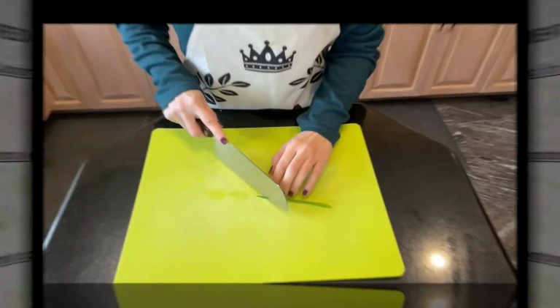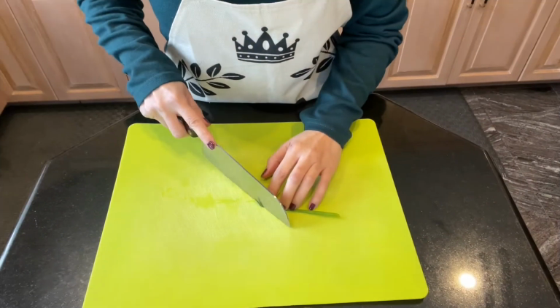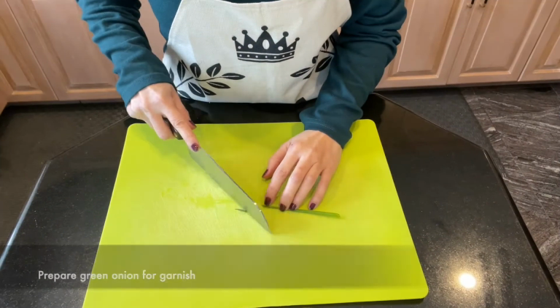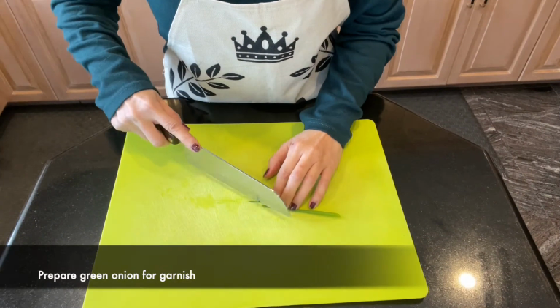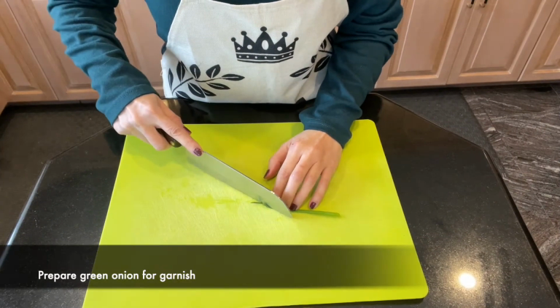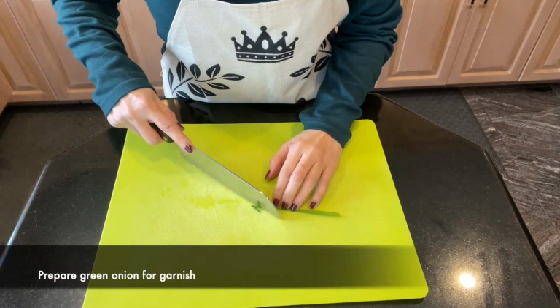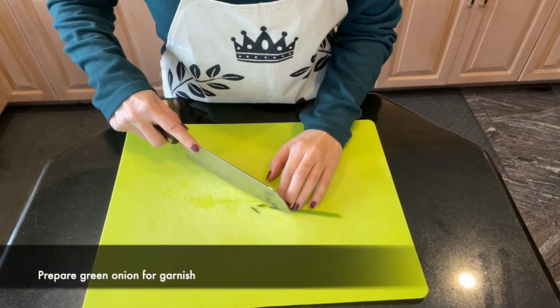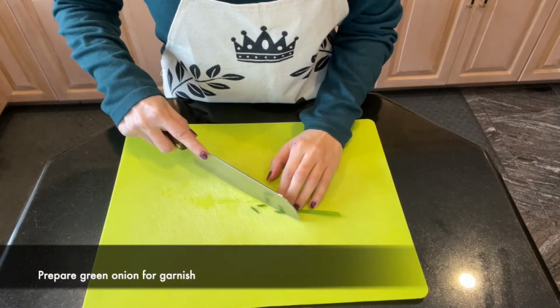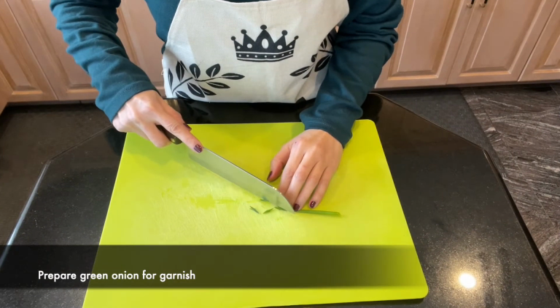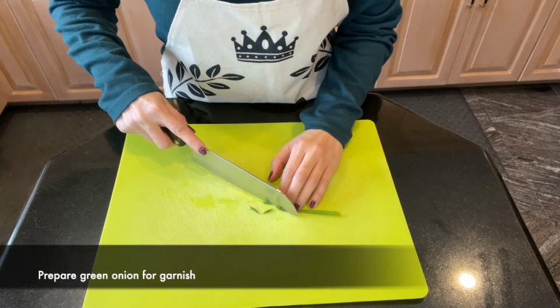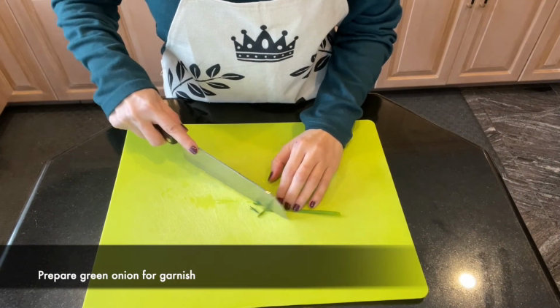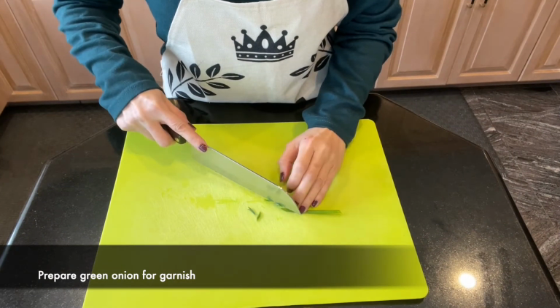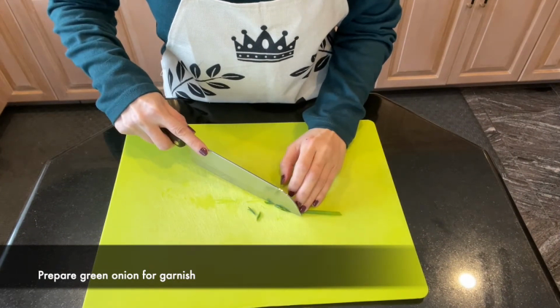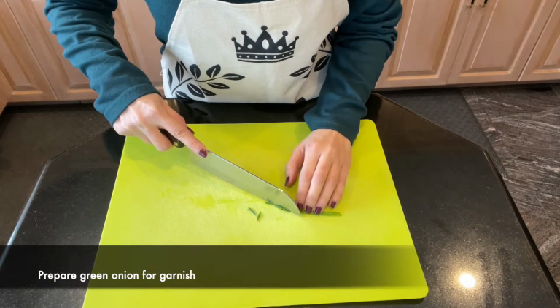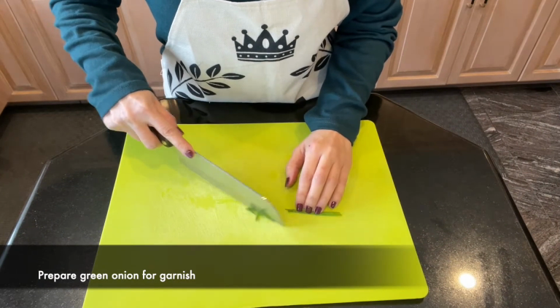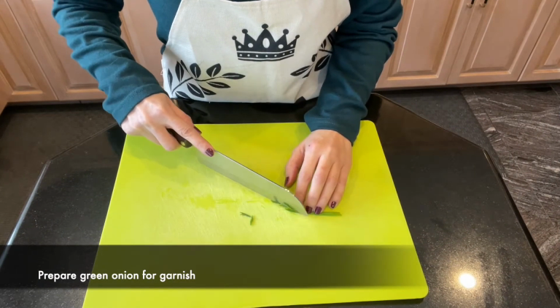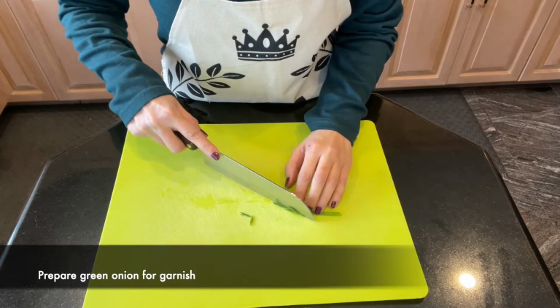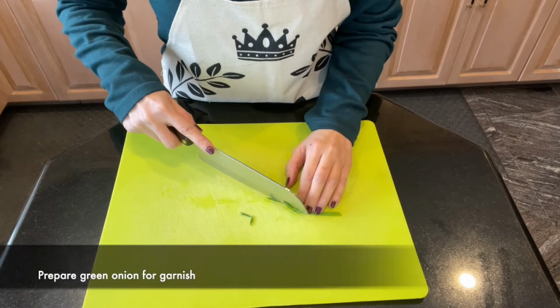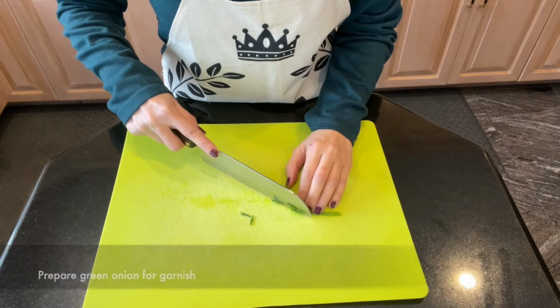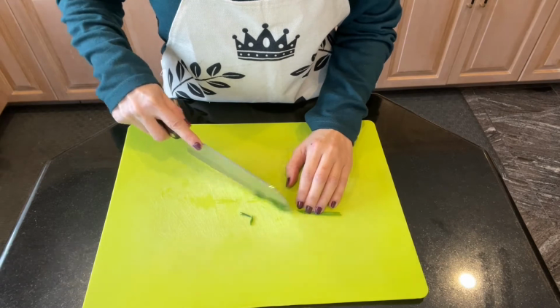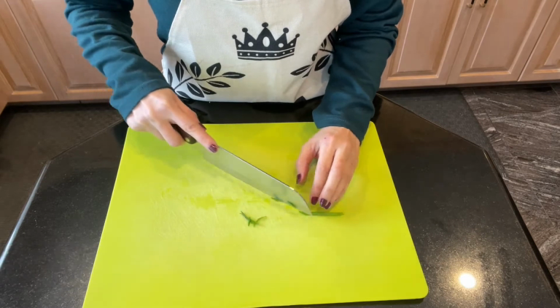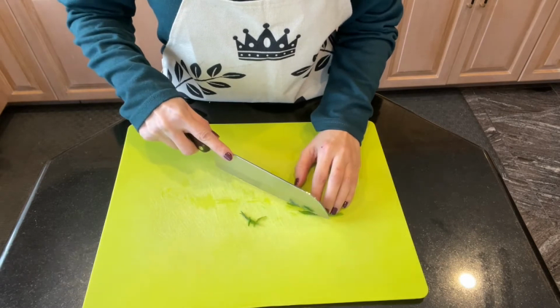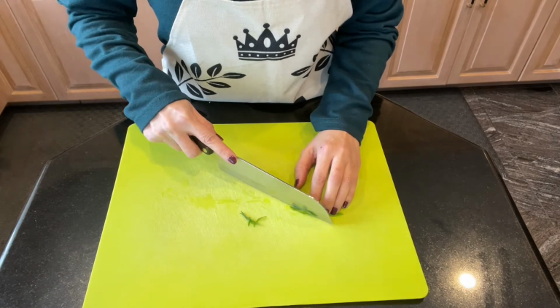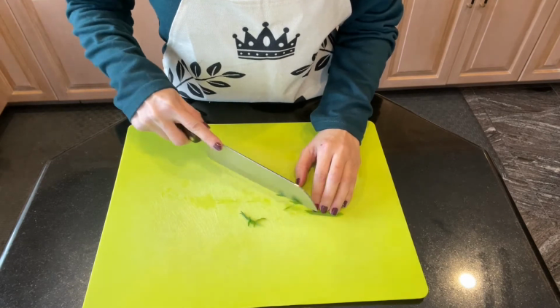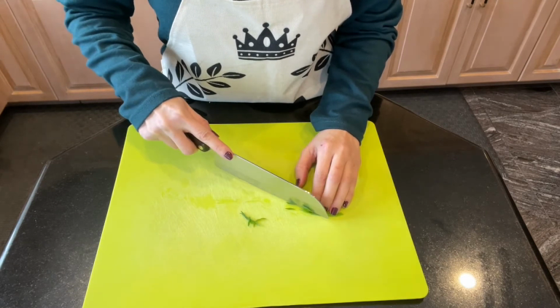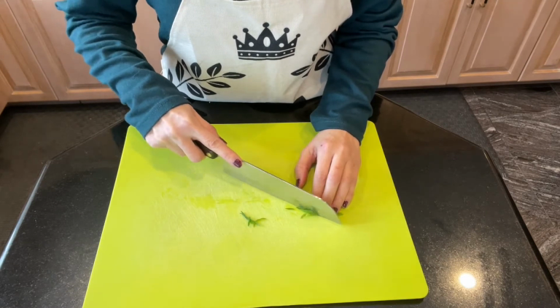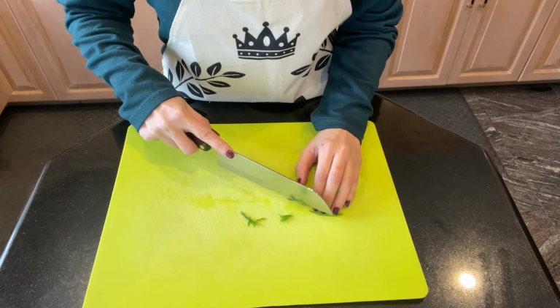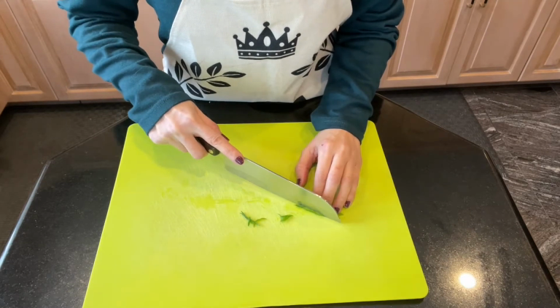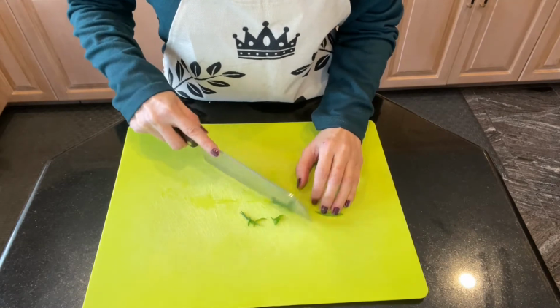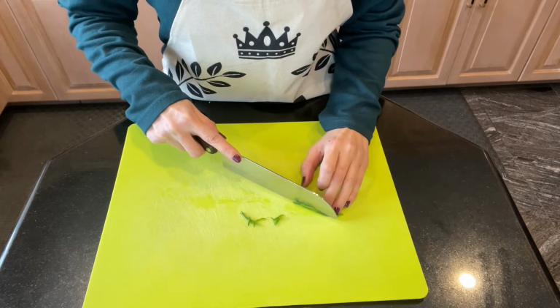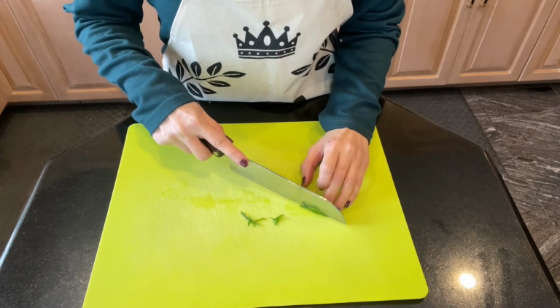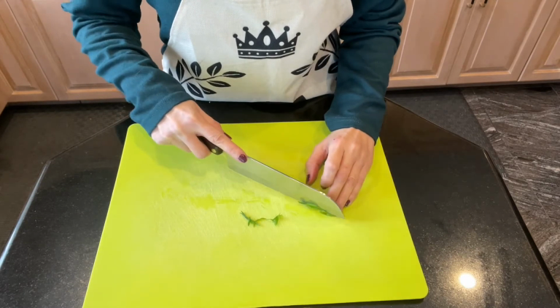For example, I will be using green onion as garnish, and I decided to use the bias cut to give it a prettier look.